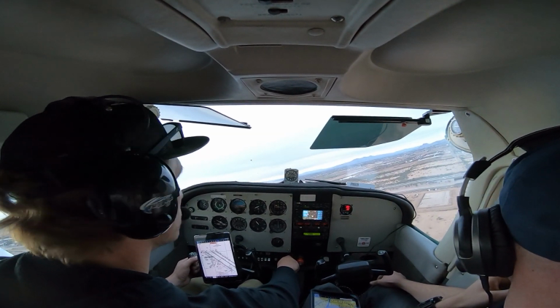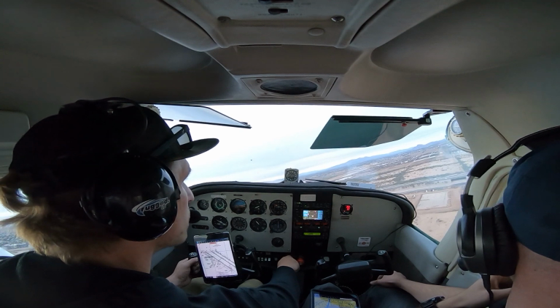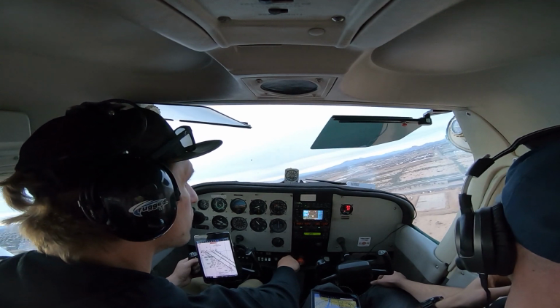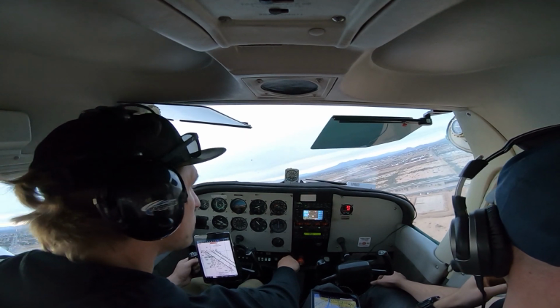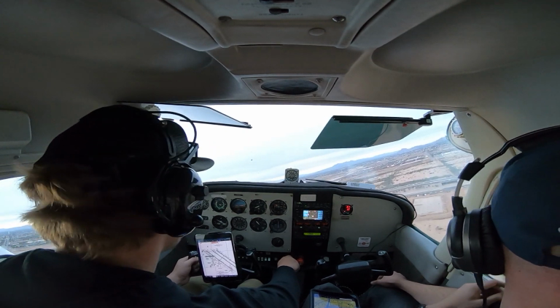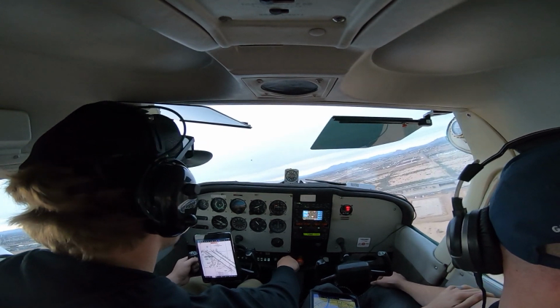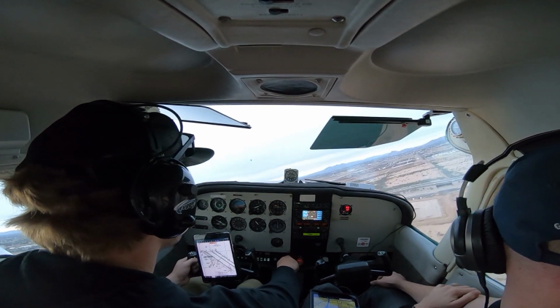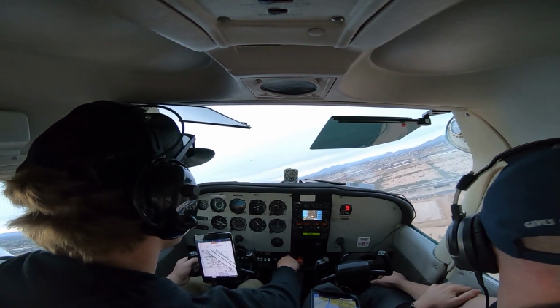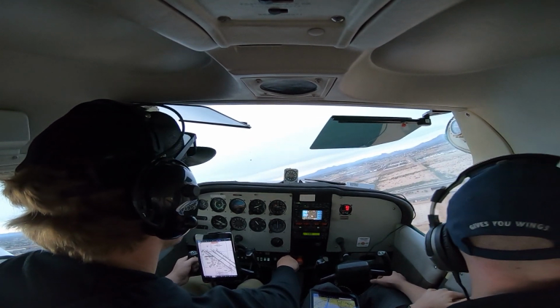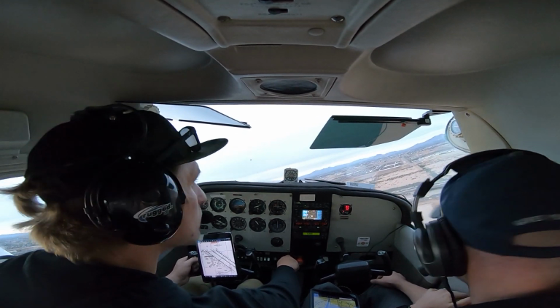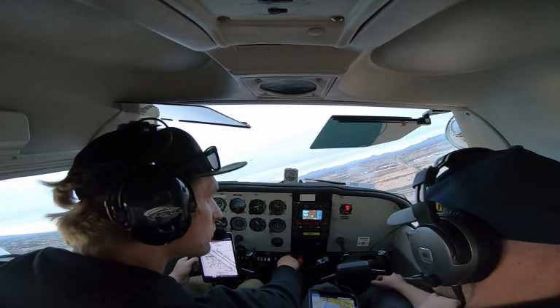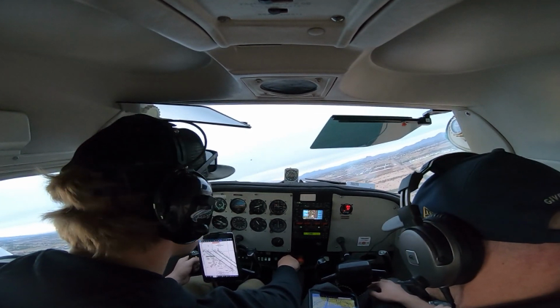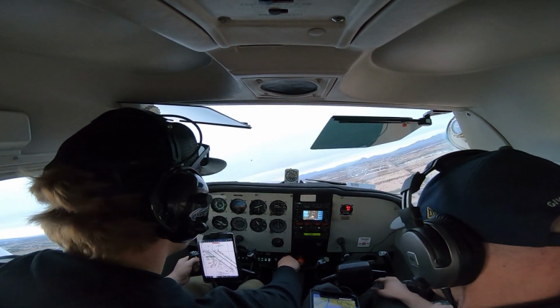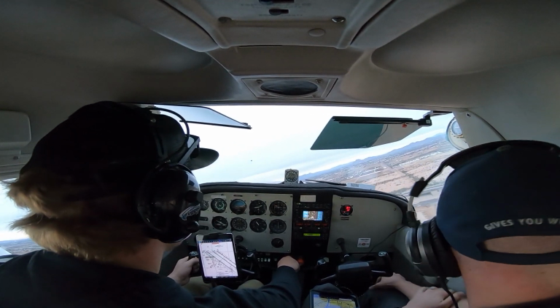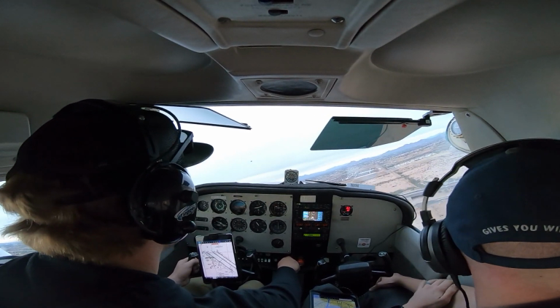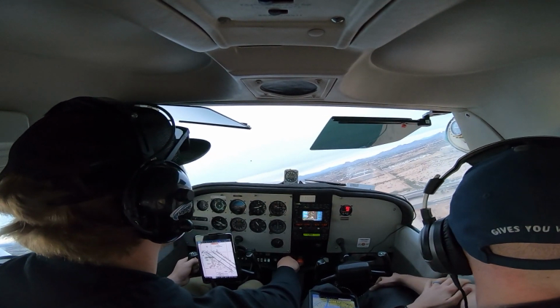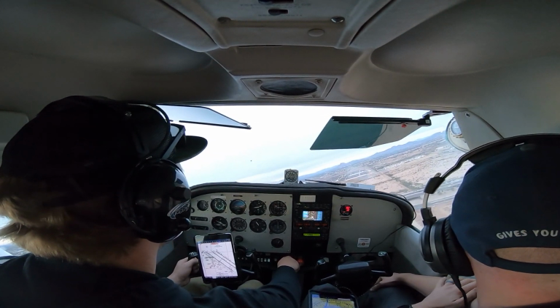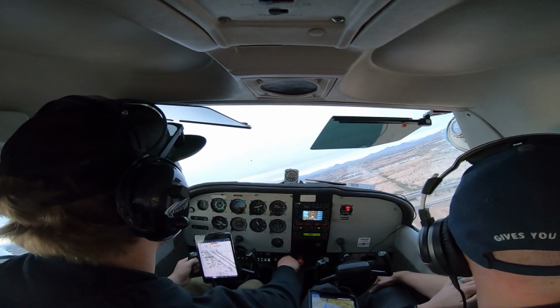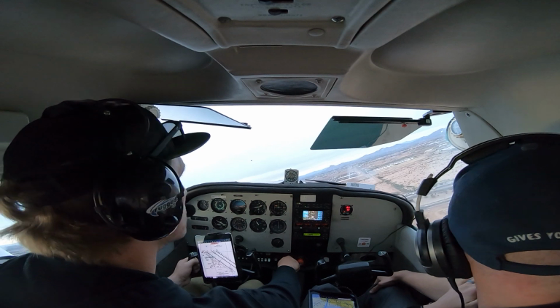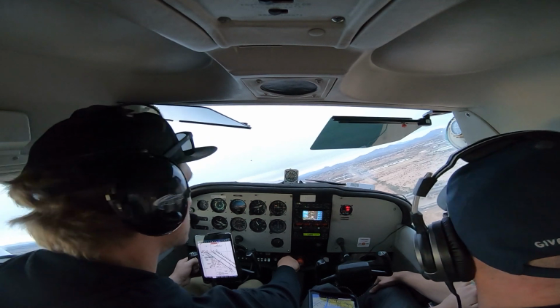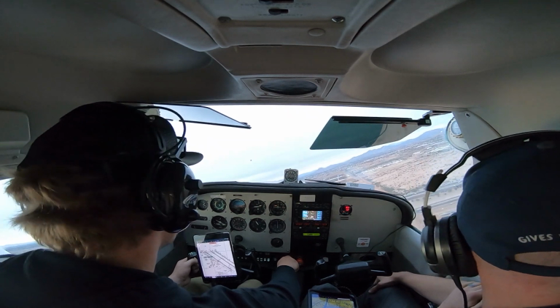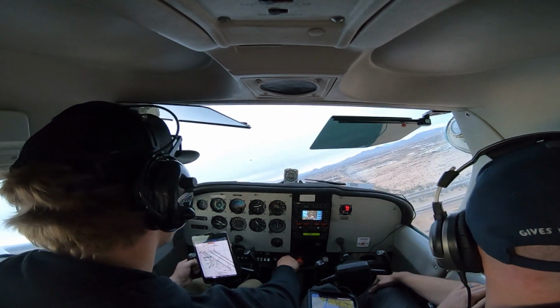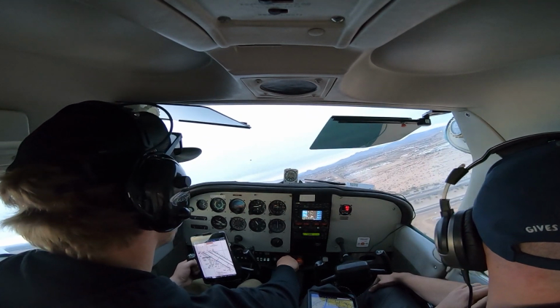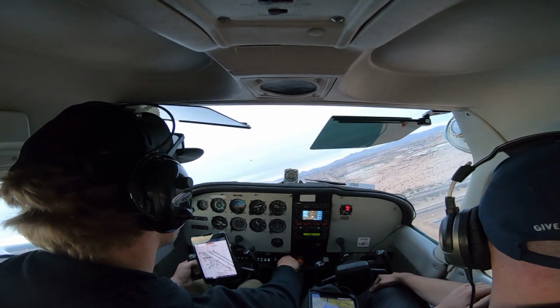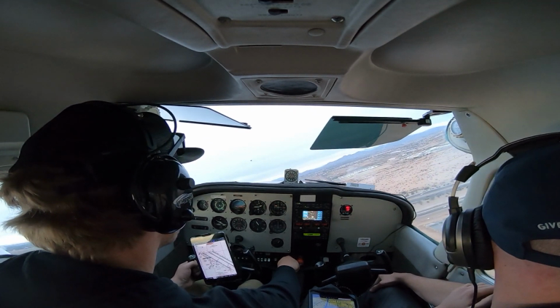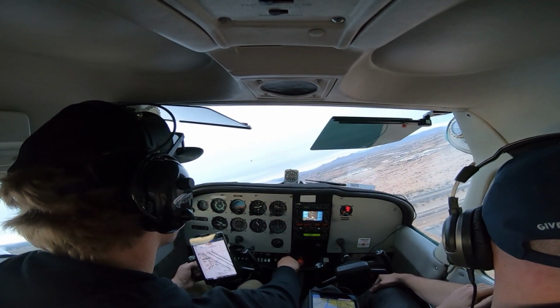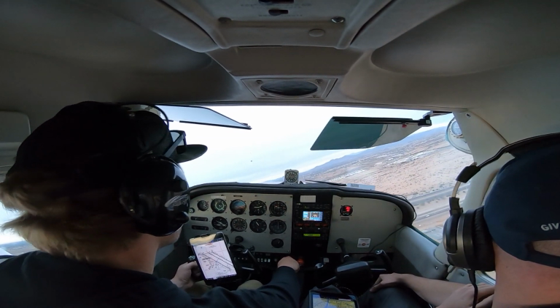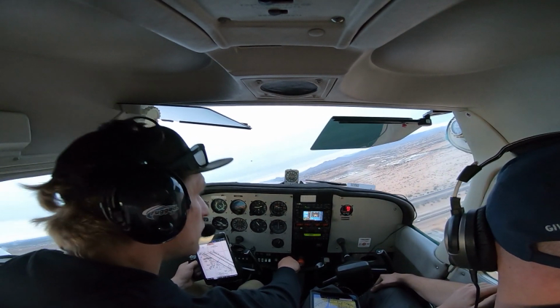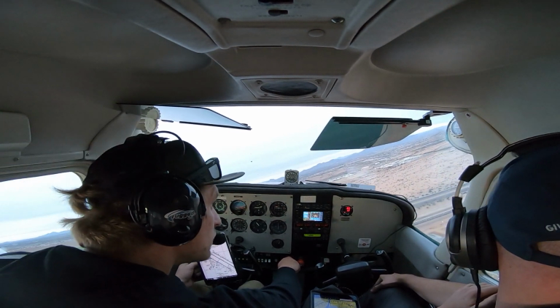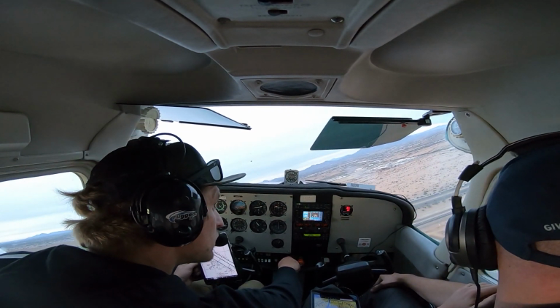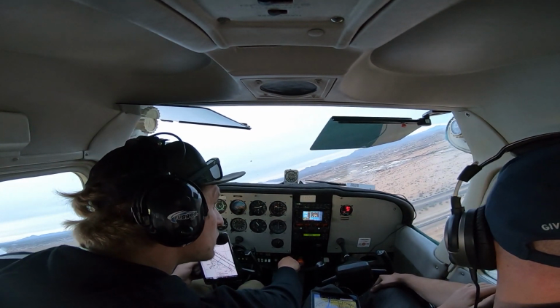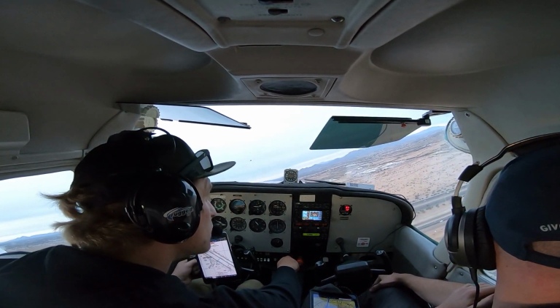2531, traffic departs before you arrive. 531. In the middle of 6 Alpha Tango, traffic departs before you arrive, runway 30 left, clear to land. 30 left, clear to land.